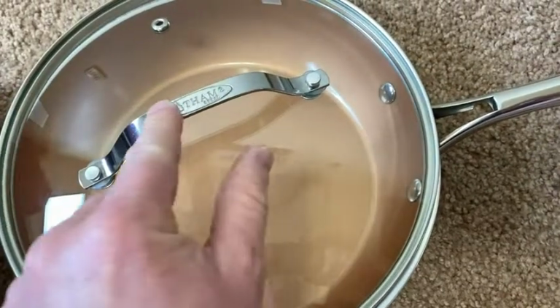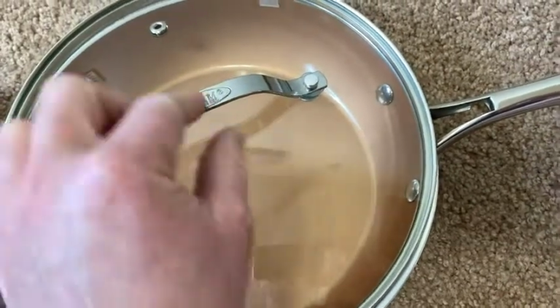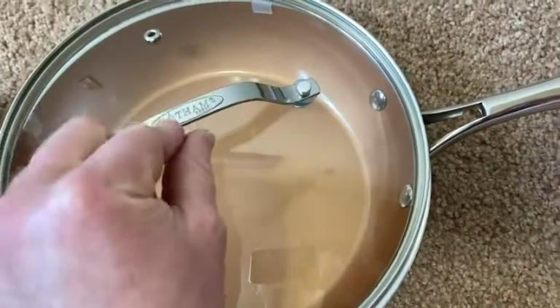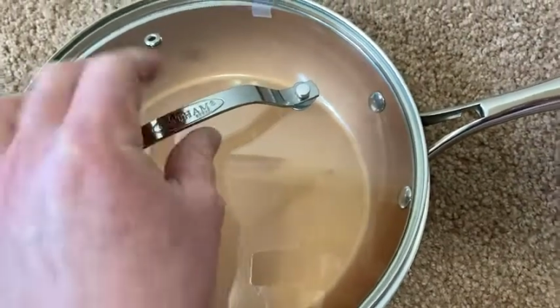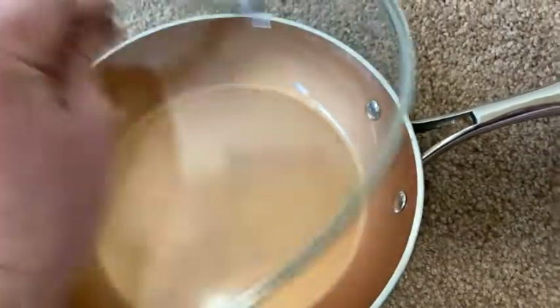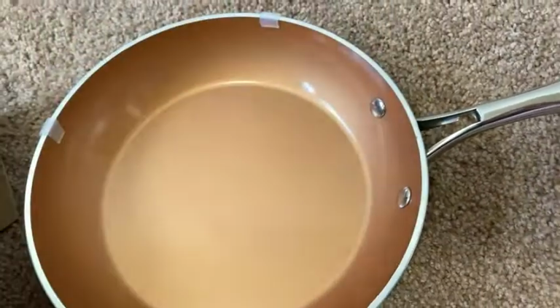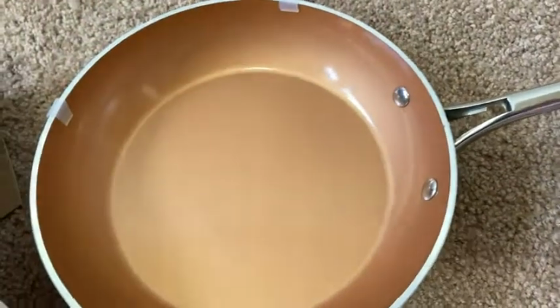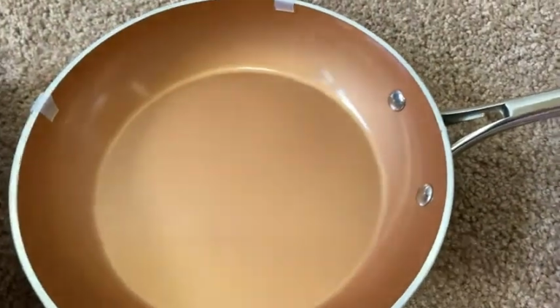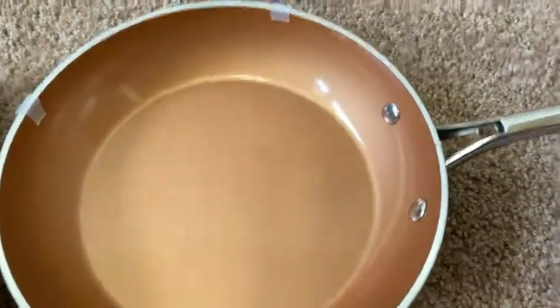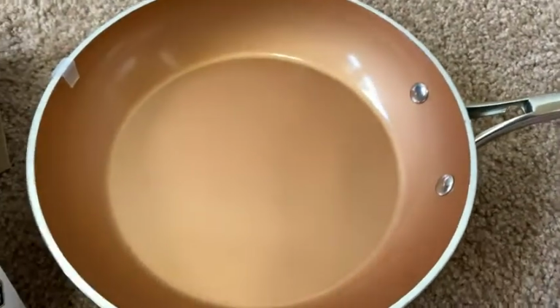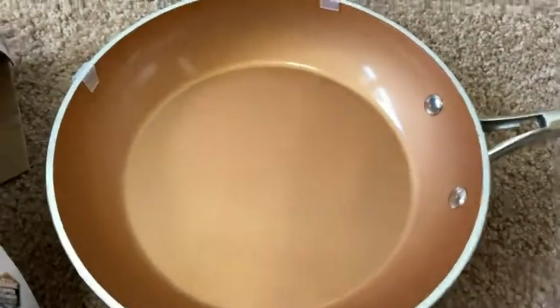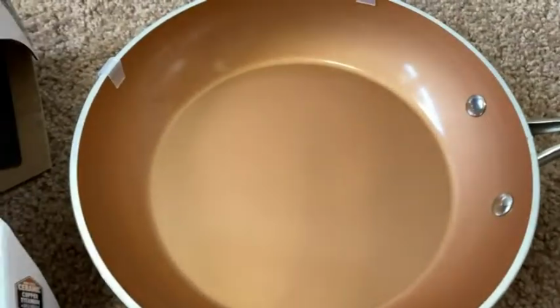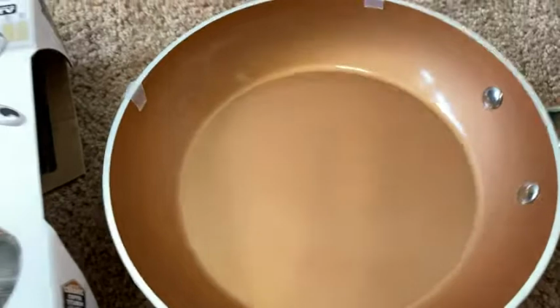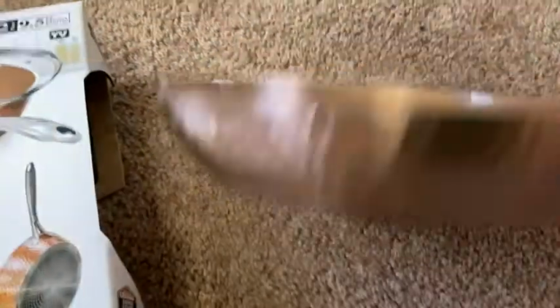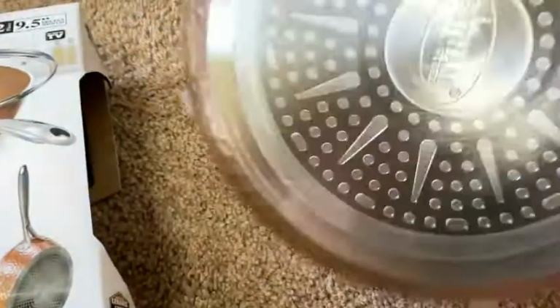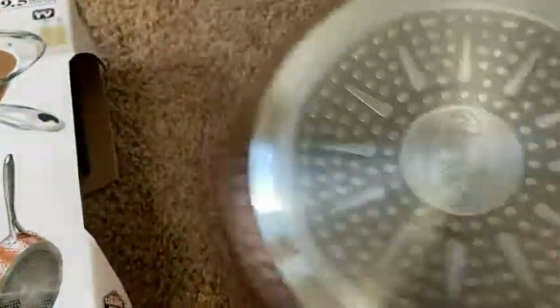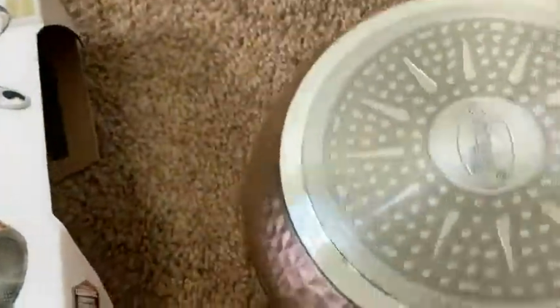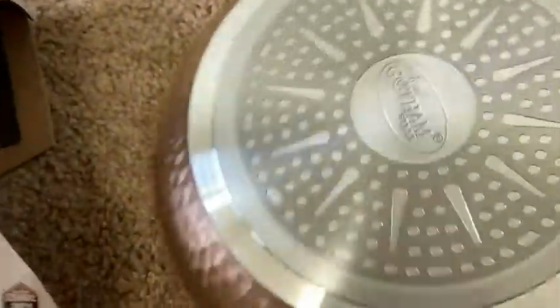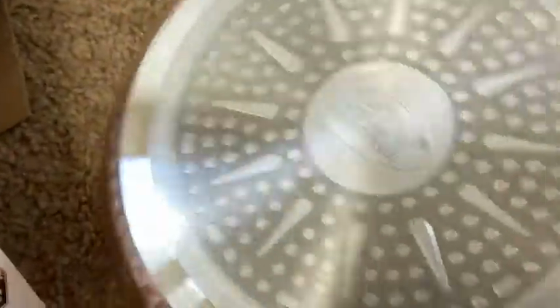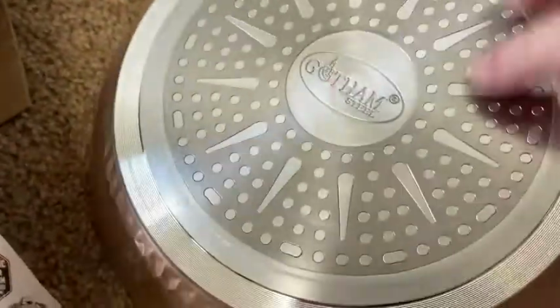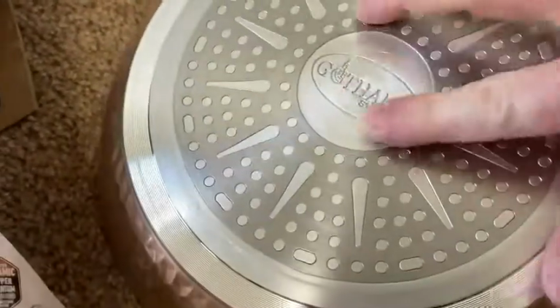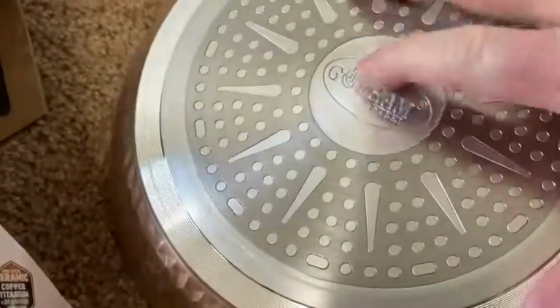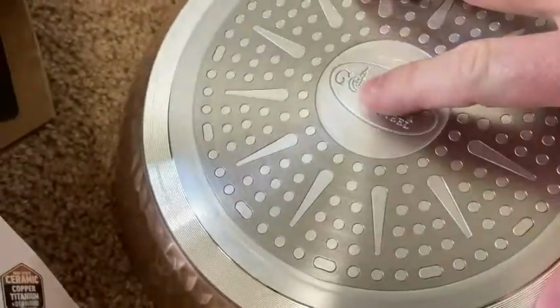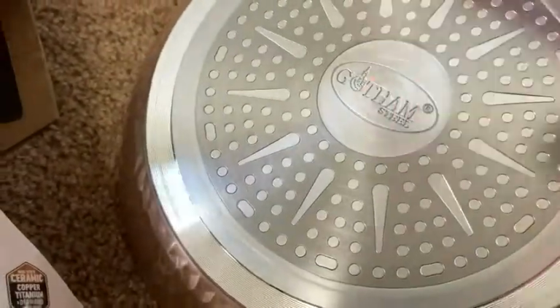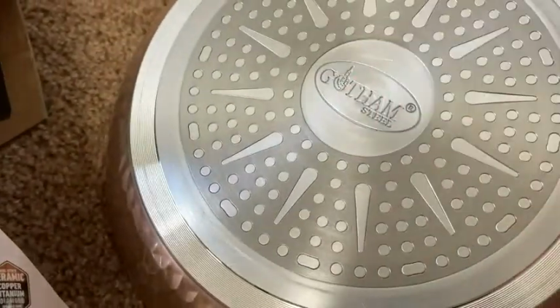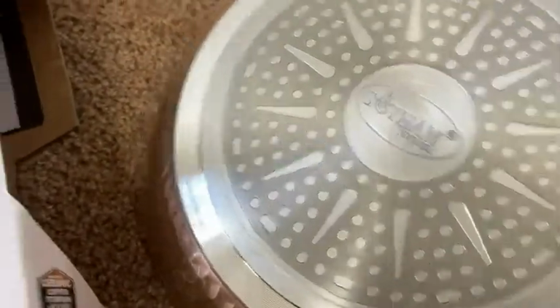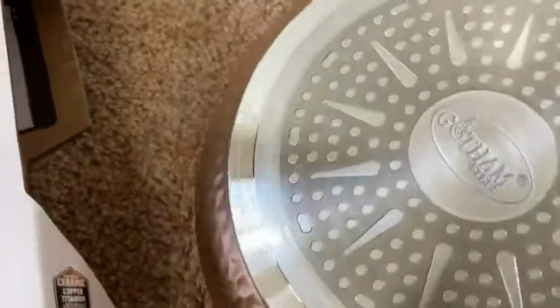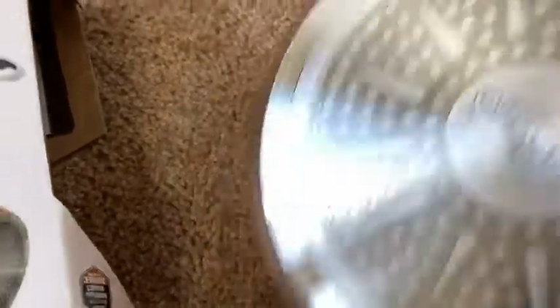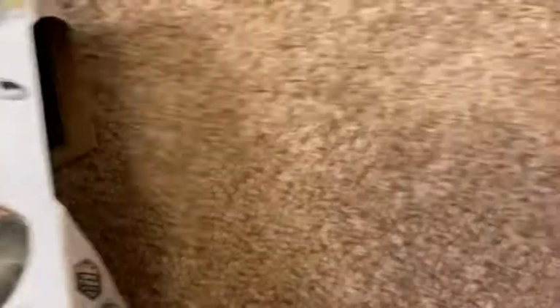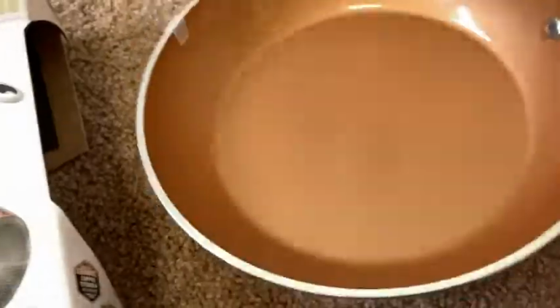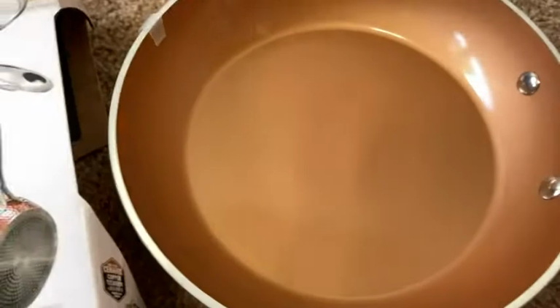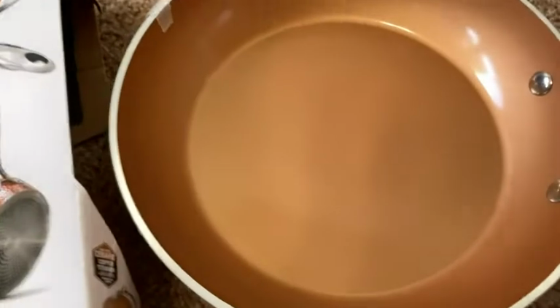I like how it says Gotham Steel there, and it's on the back as well. It reminds me of Batman — Gotham City, that's where Batman lives.